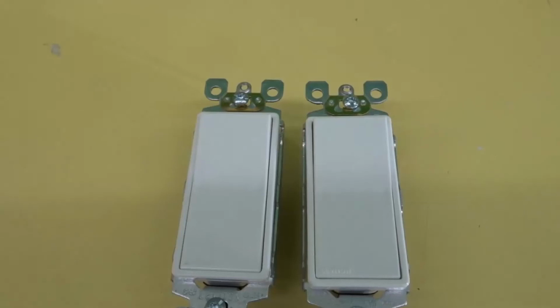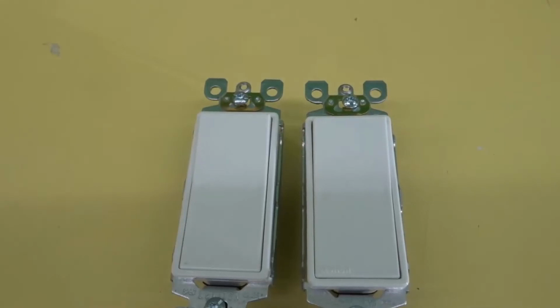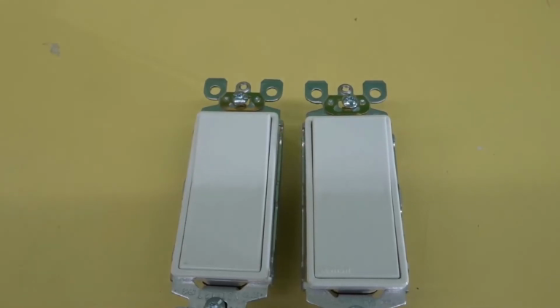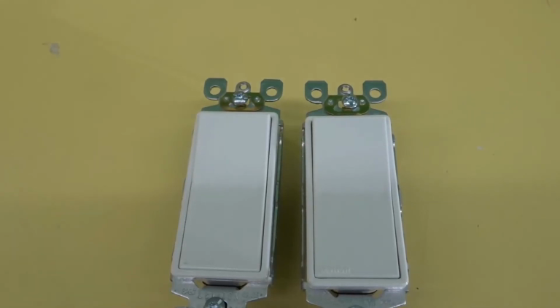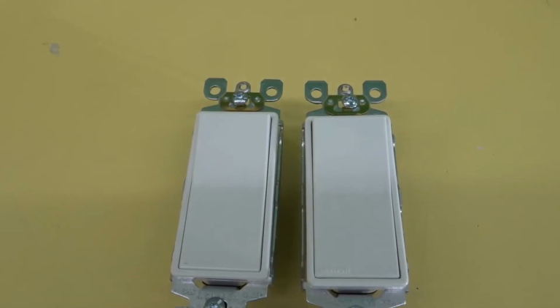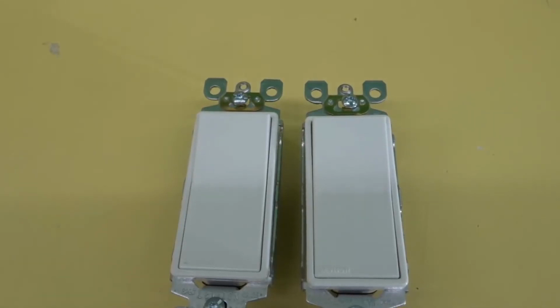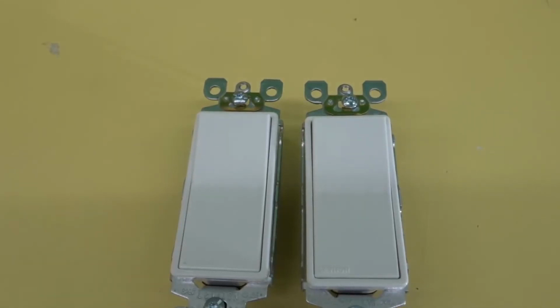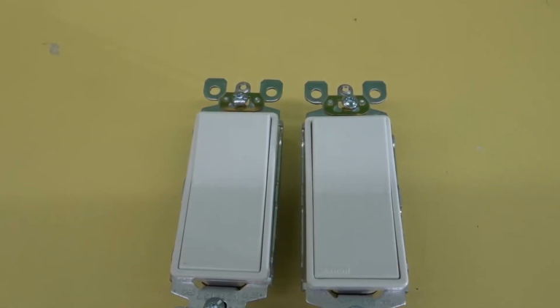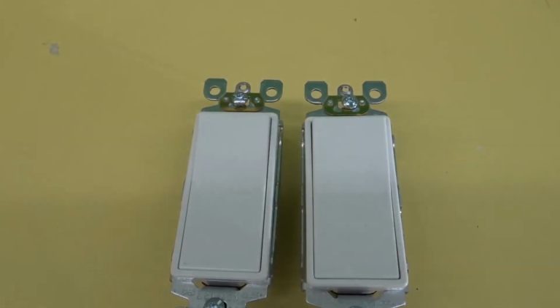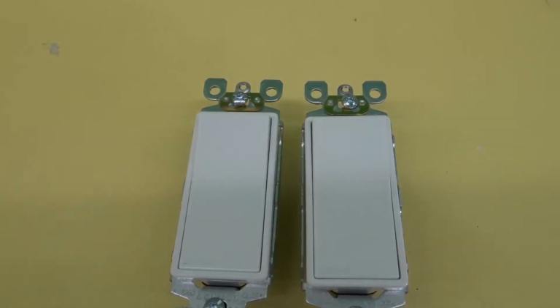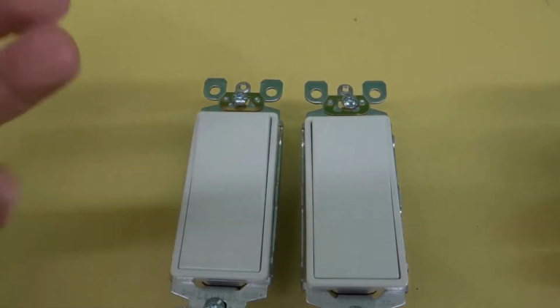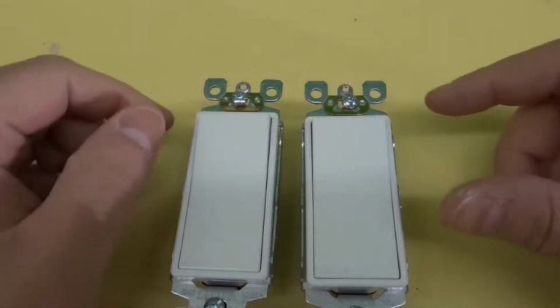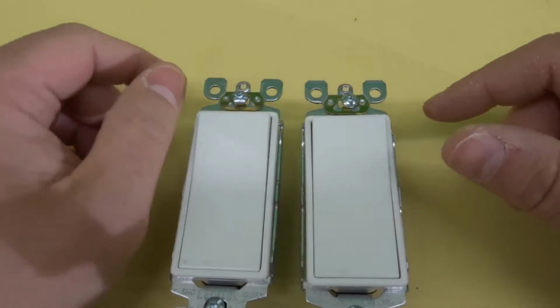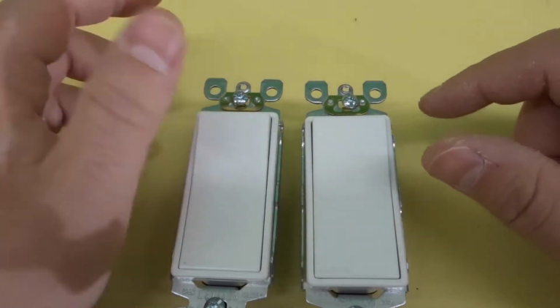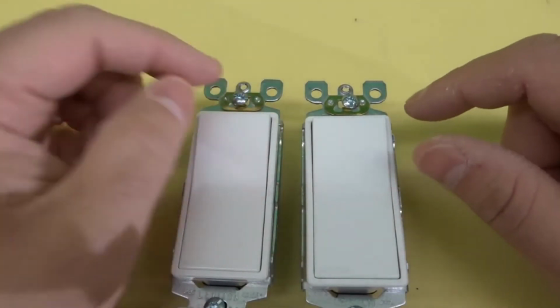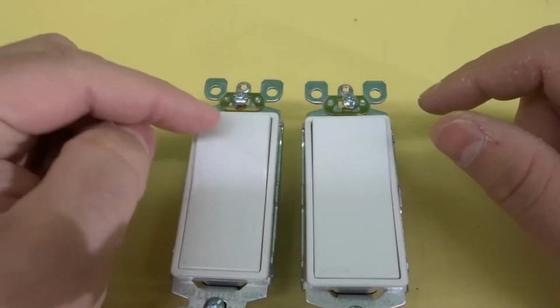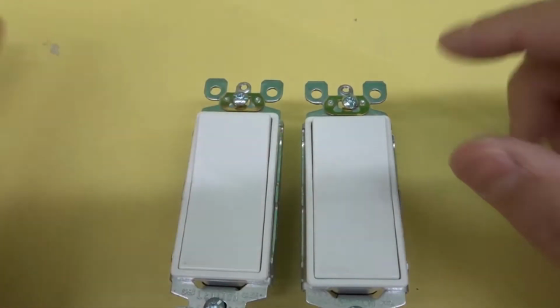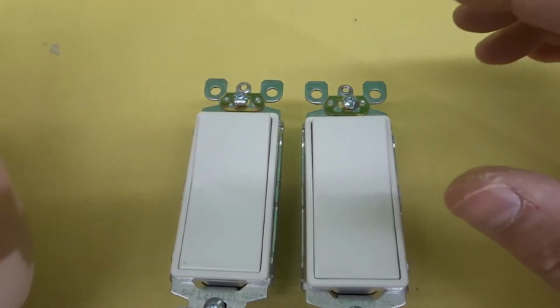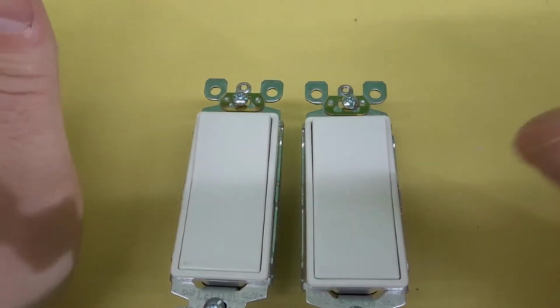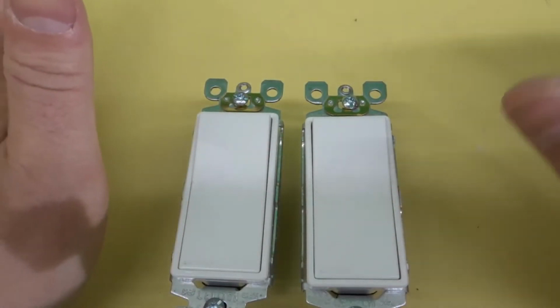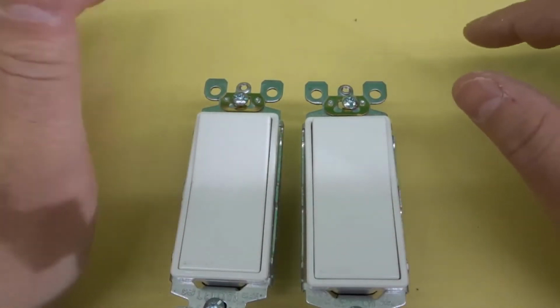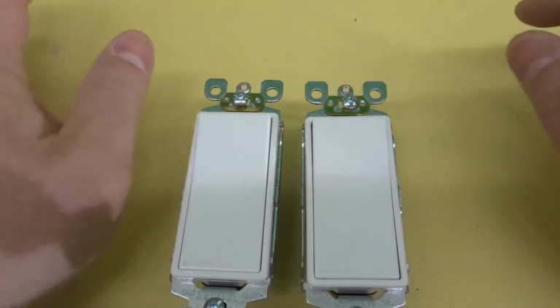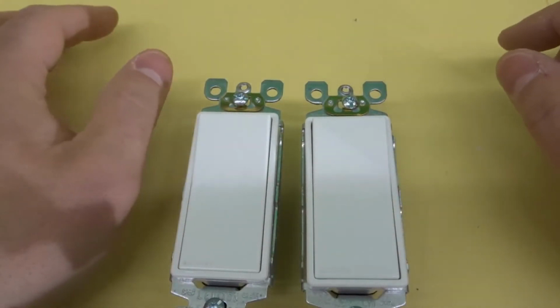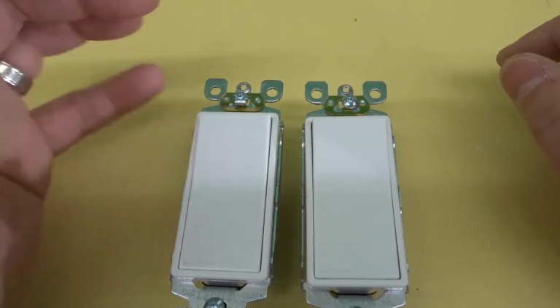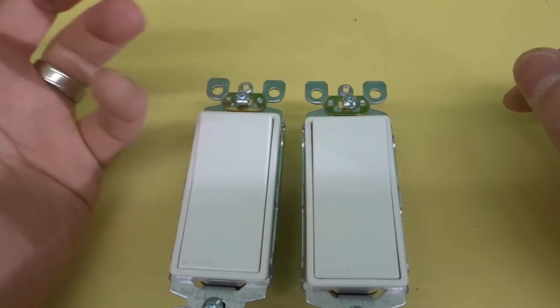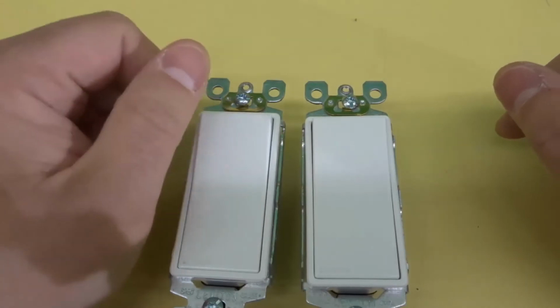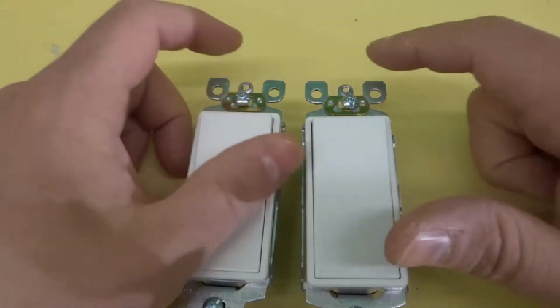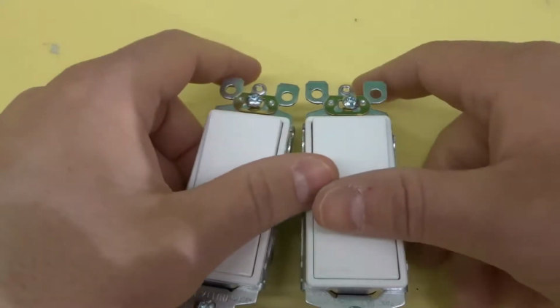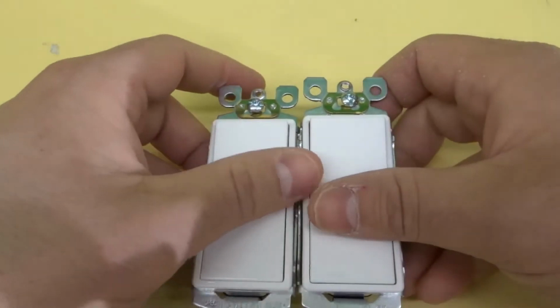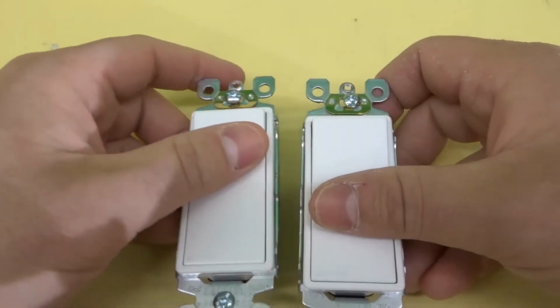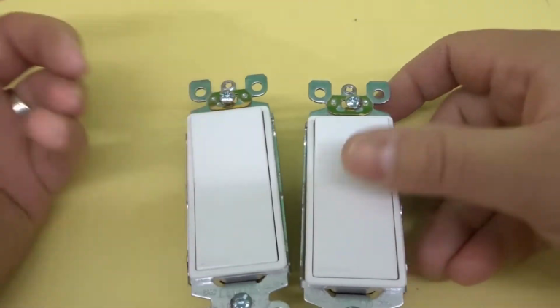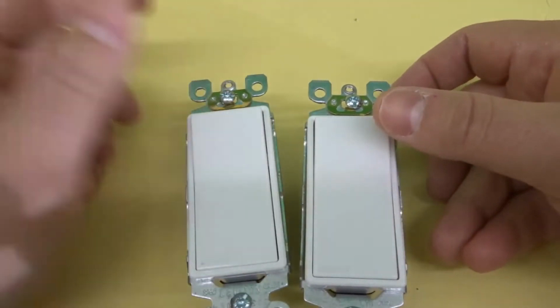Hey everybody! I'm here today to talk to you about three-way versus single pole light switches. I'll specifically be going over what's the difference between the two.